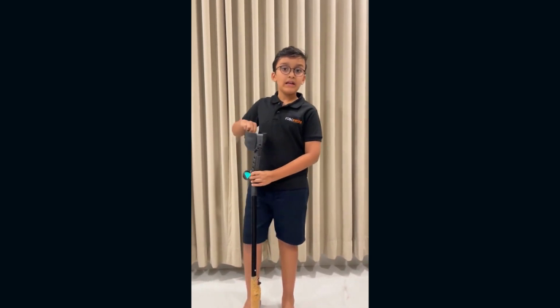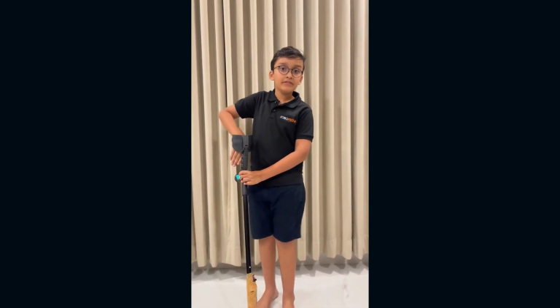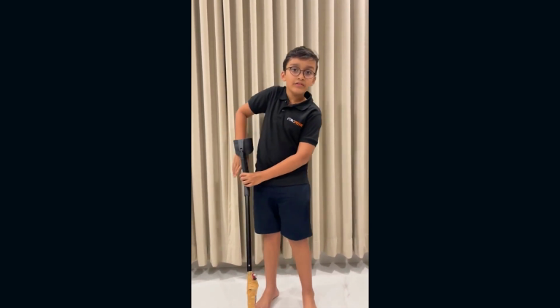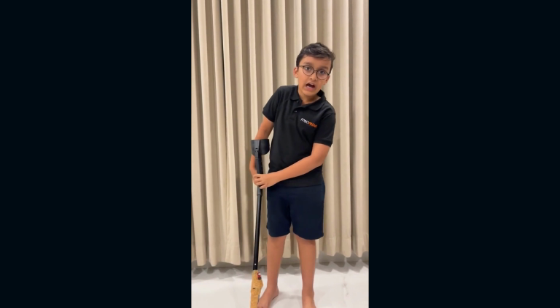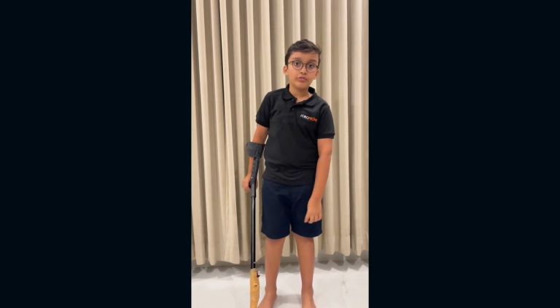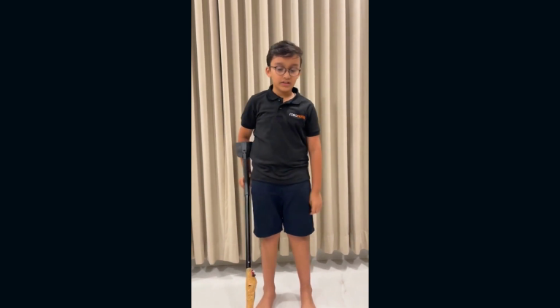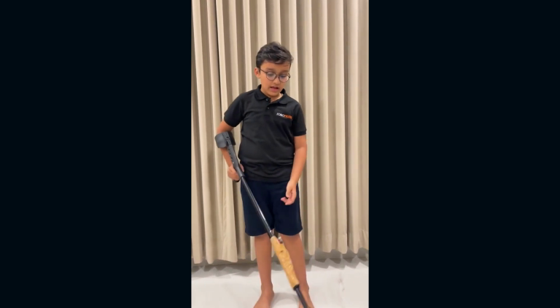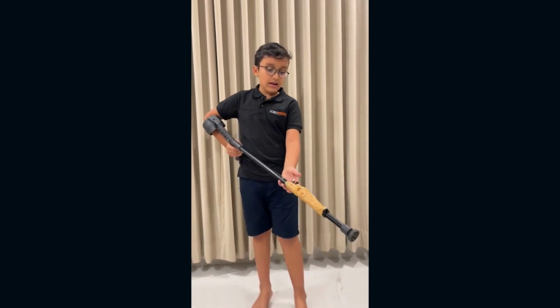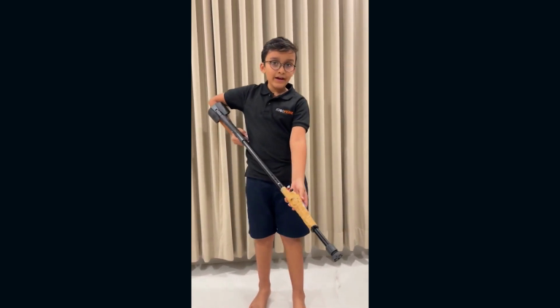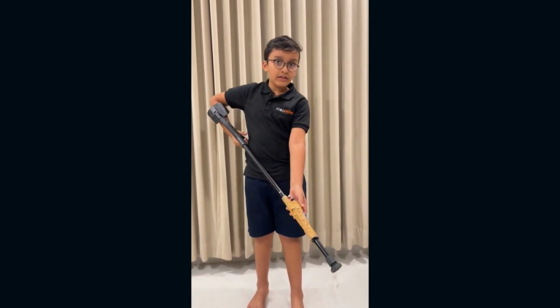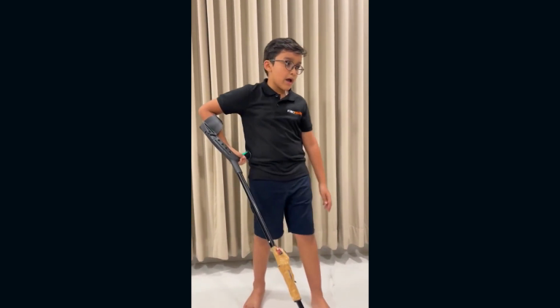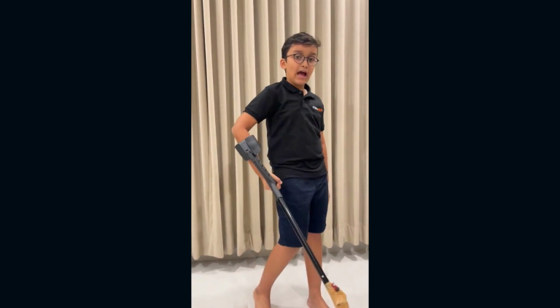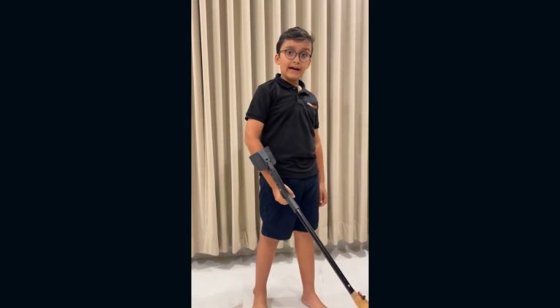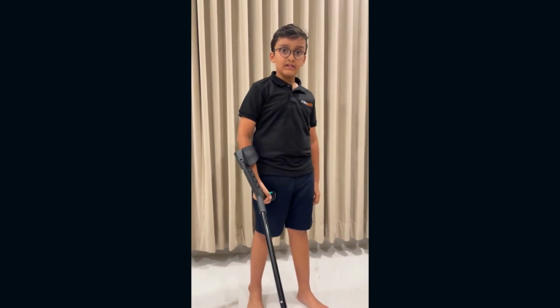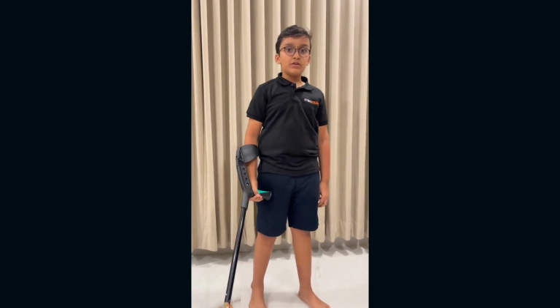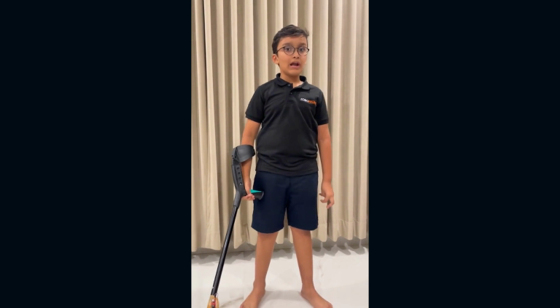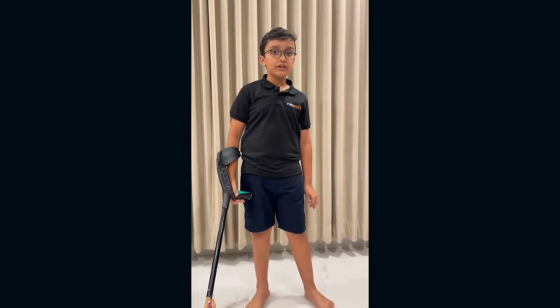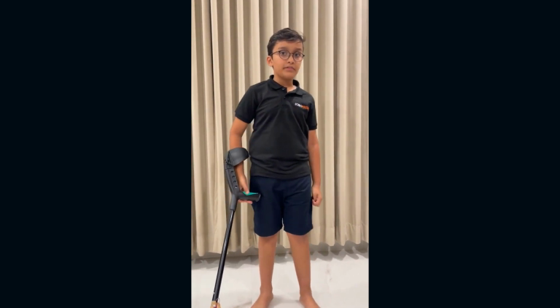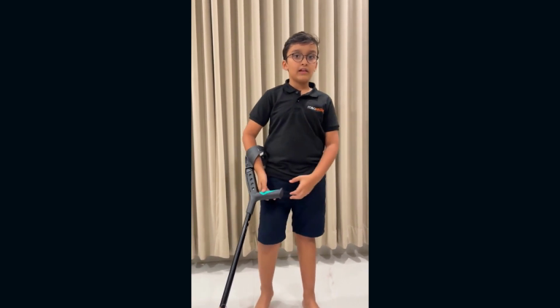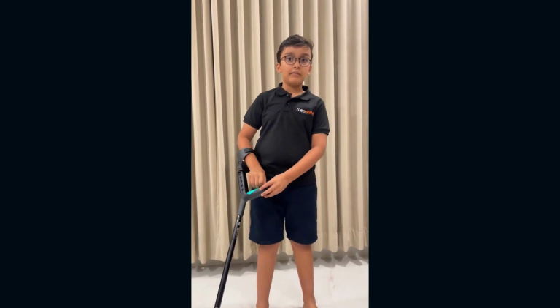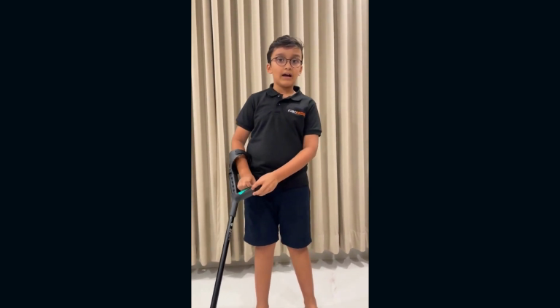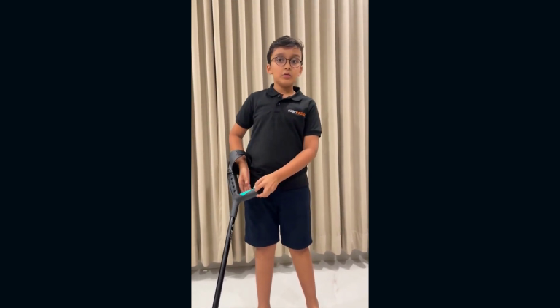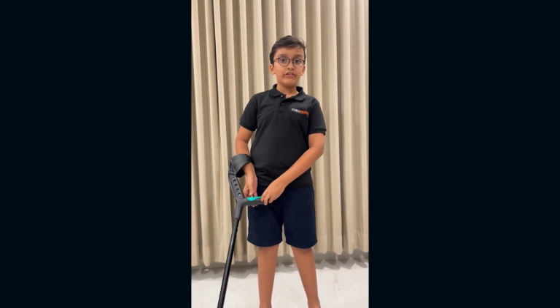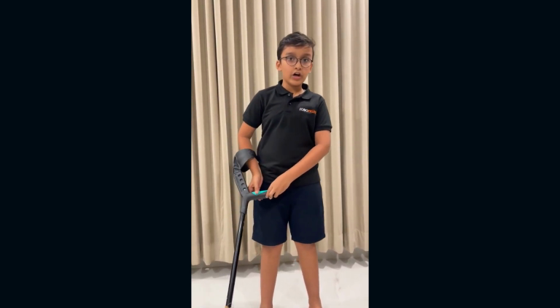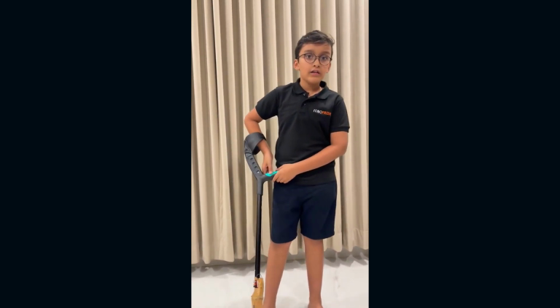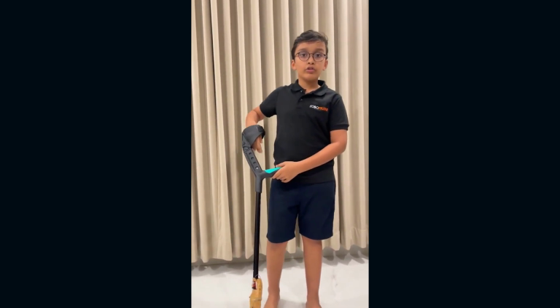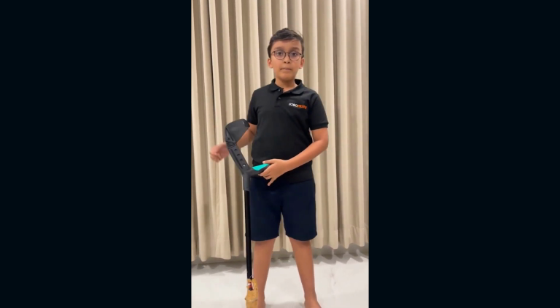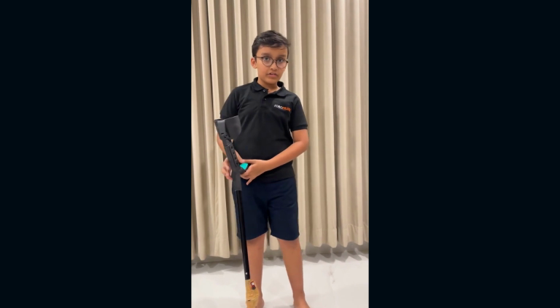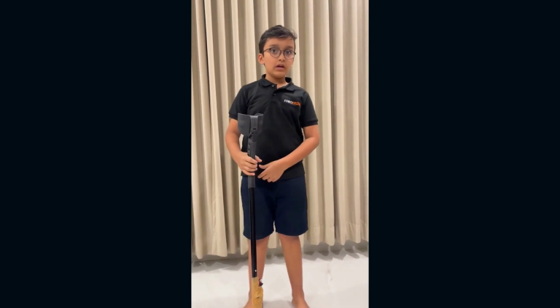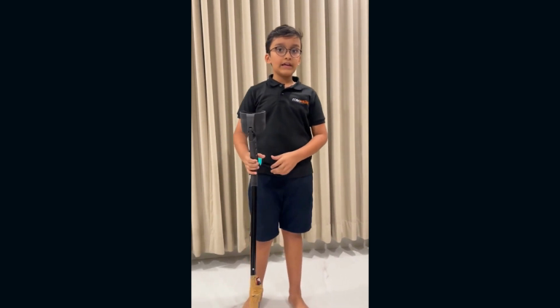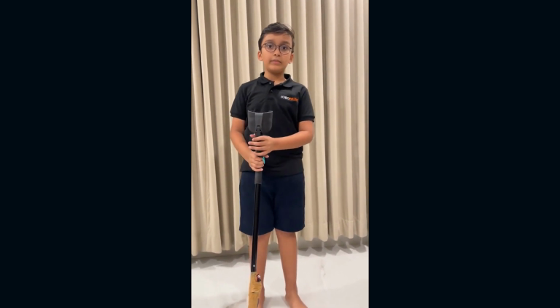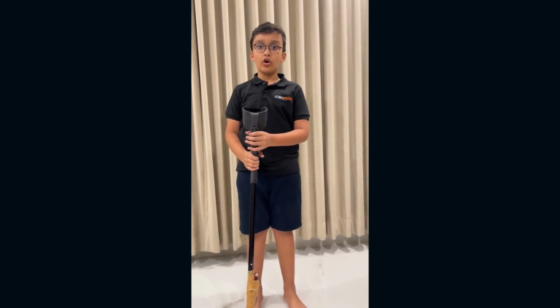Let's see how this works. An IR sensor emits IR rays which collide with an obstacle and come back, which in return goes to the buzzer telling it to make noise.